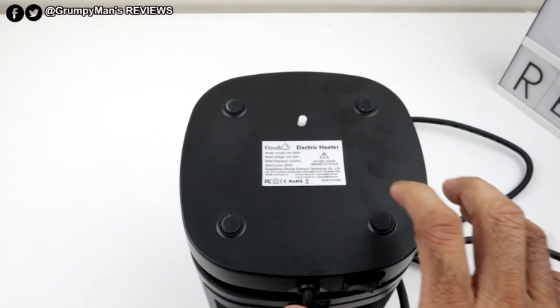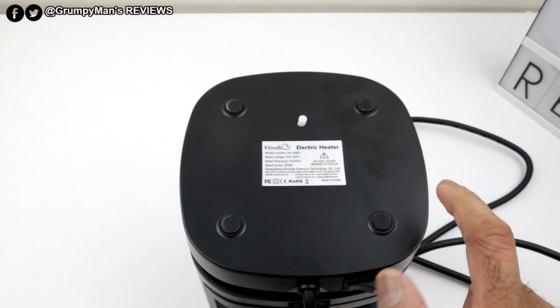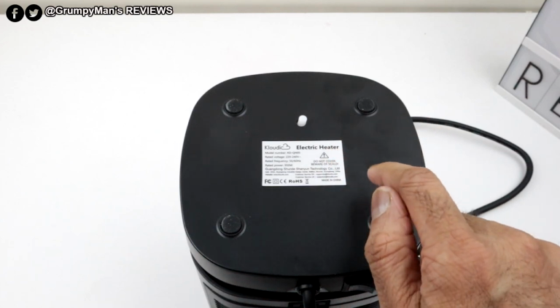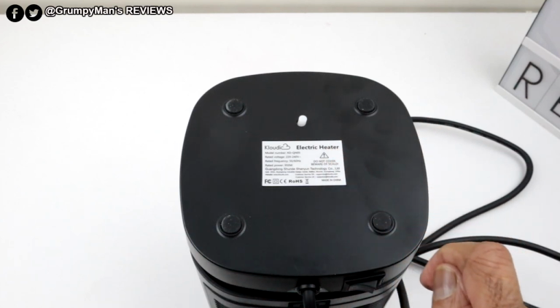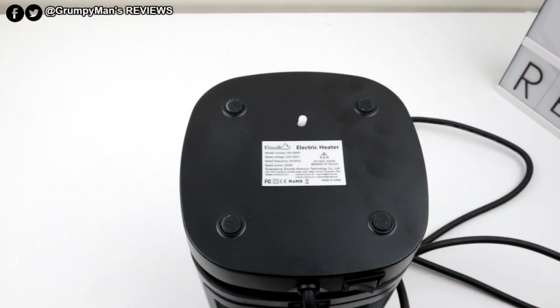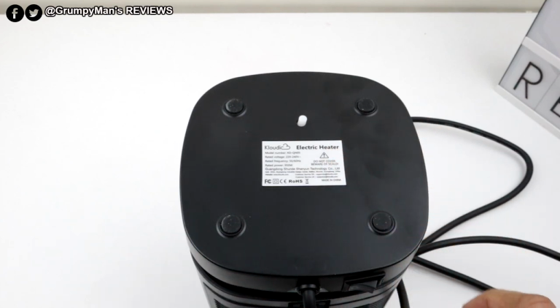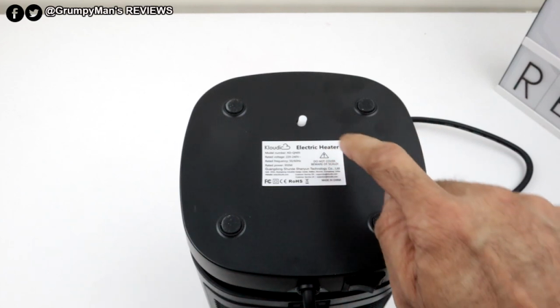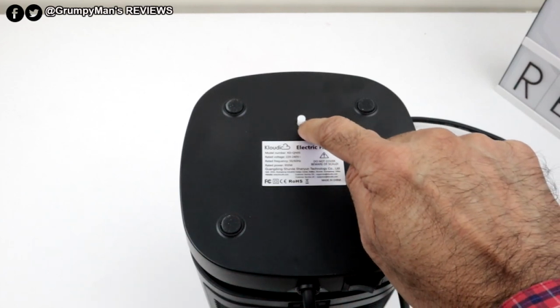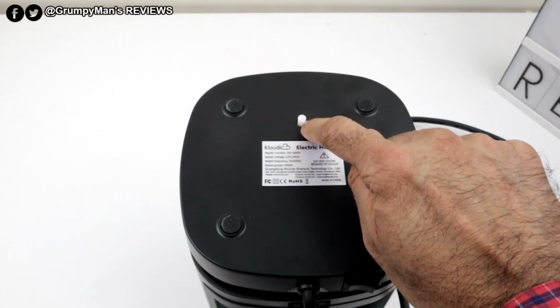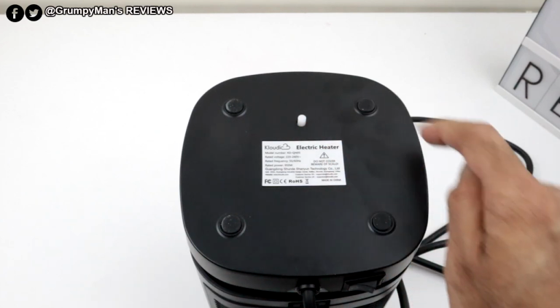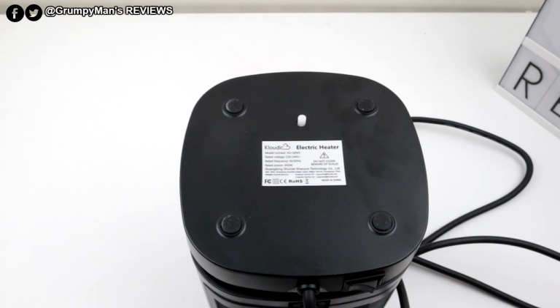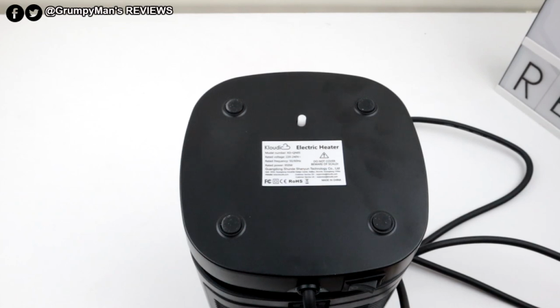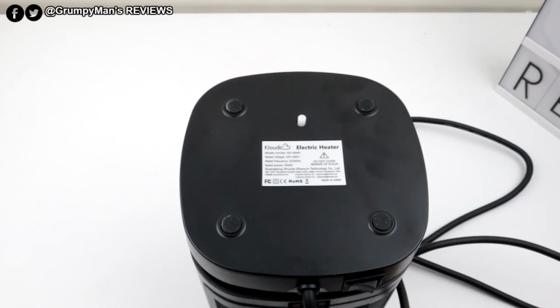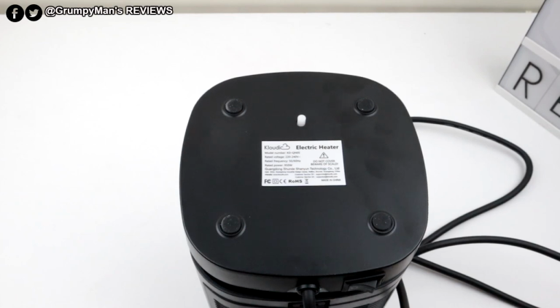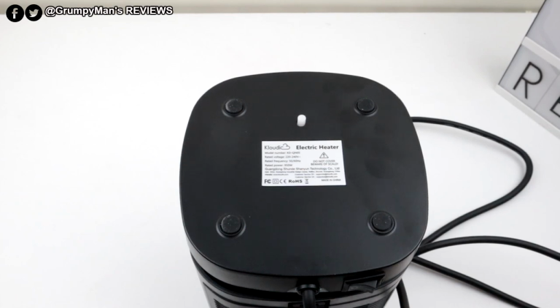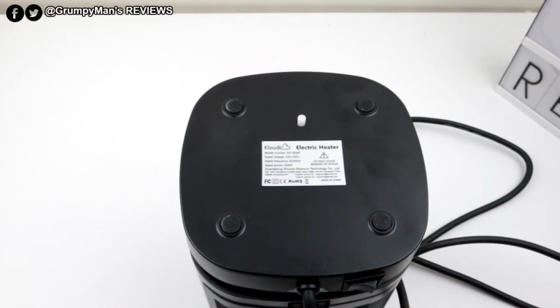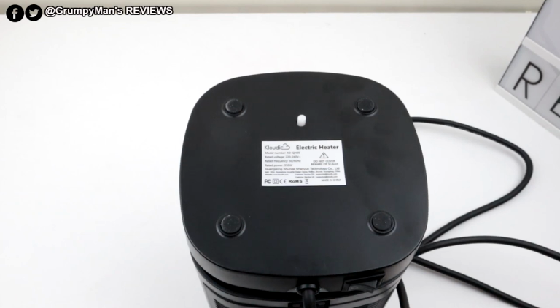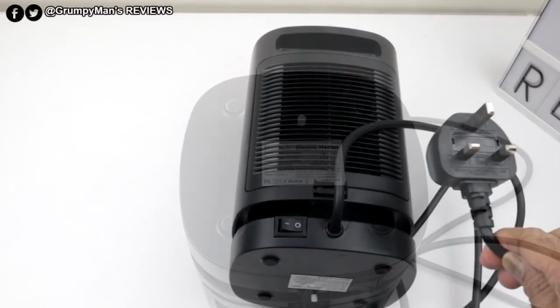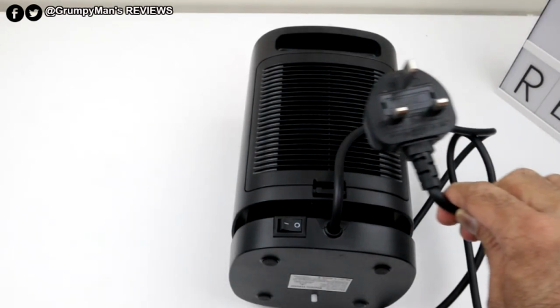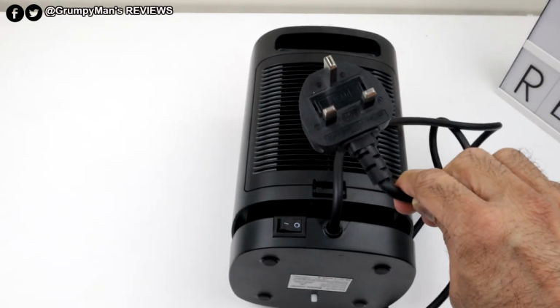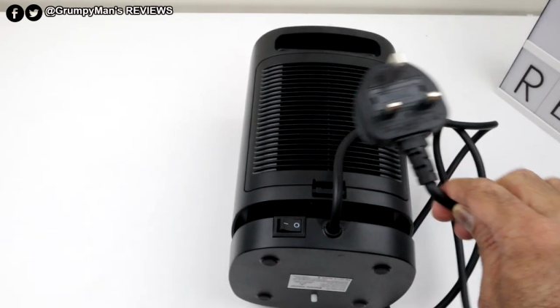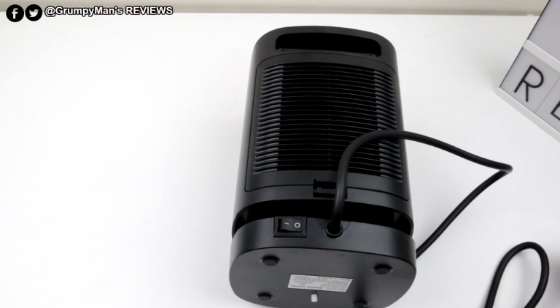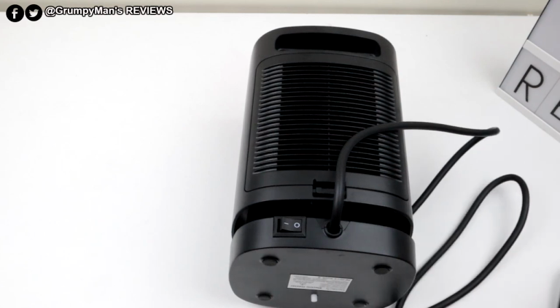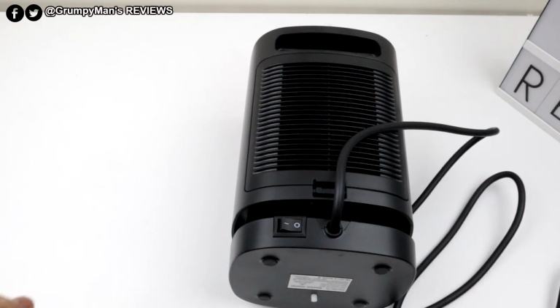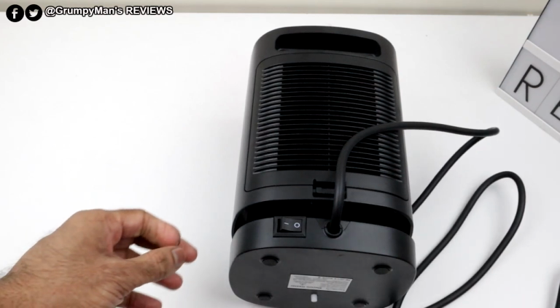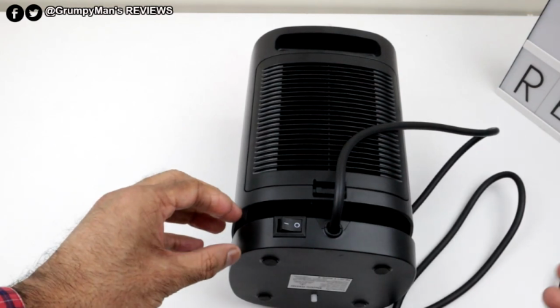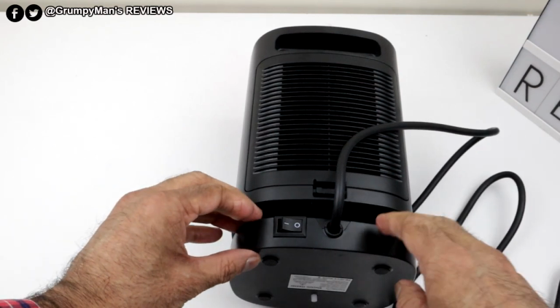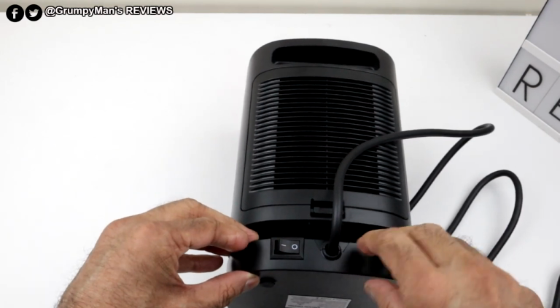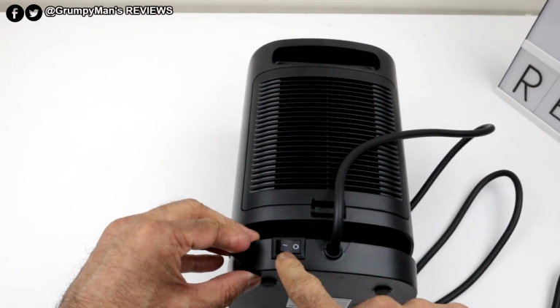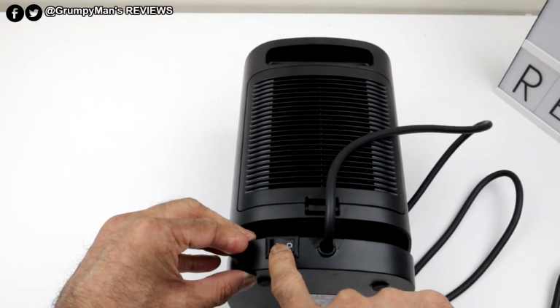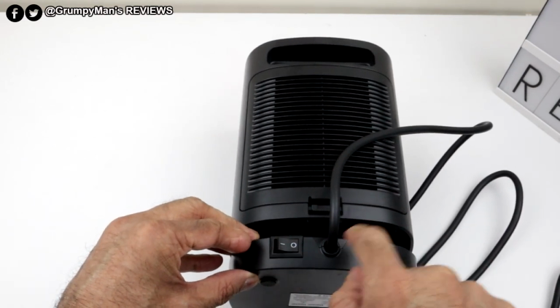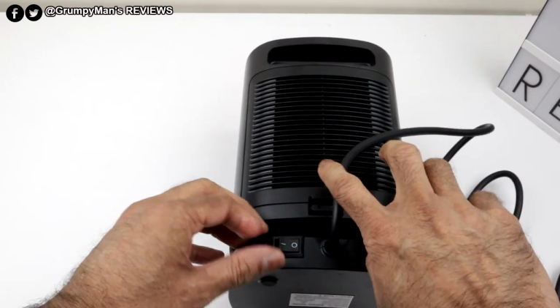Bear in mind, if you've got a really thick carpet that might not work, so it's got to be on a harder surface, like on your table. That's a nice safety feature. The wire at the back is a UK plug — the country you get it for will match. And that's the on/off switch at the back.